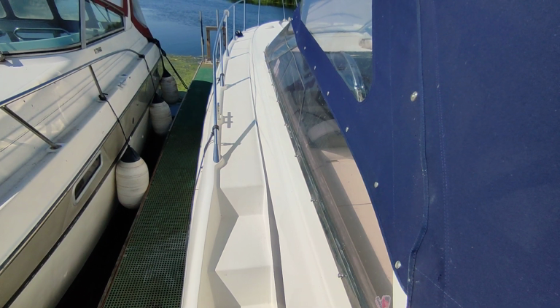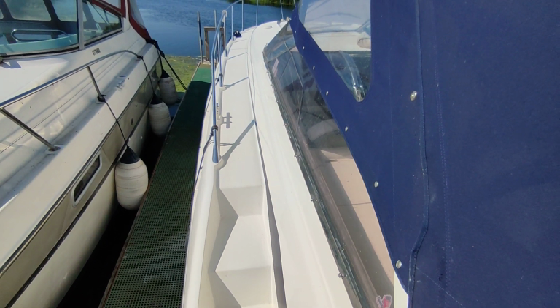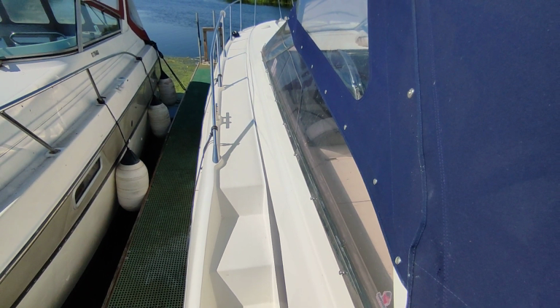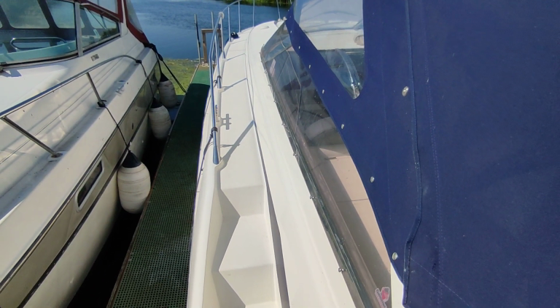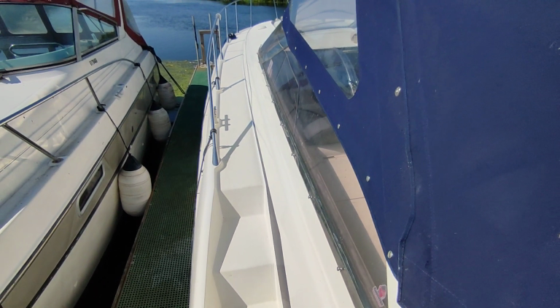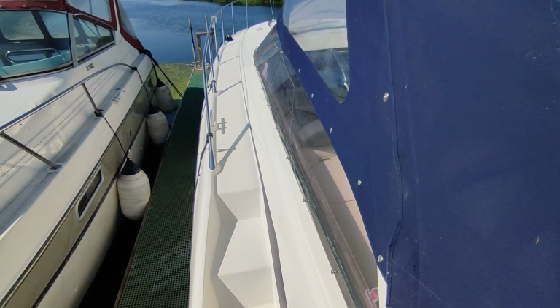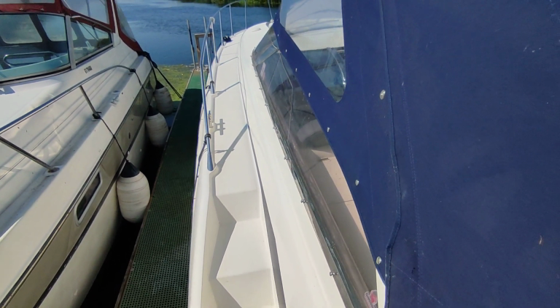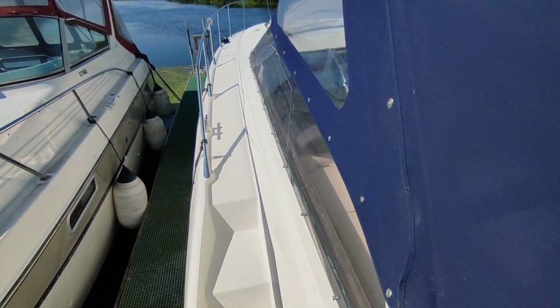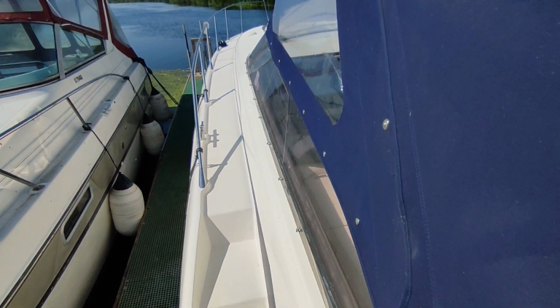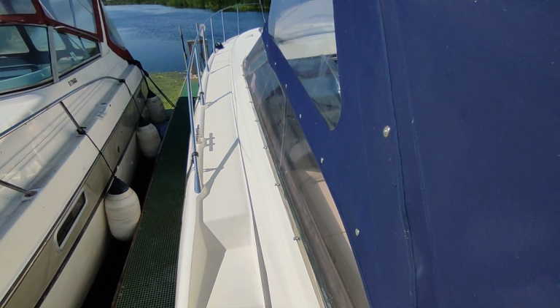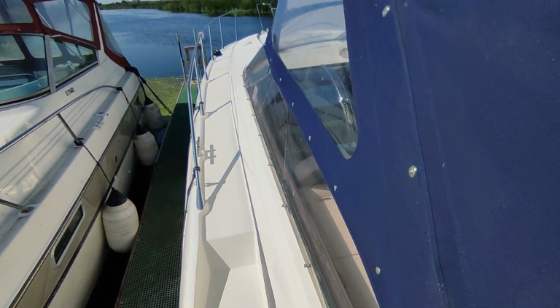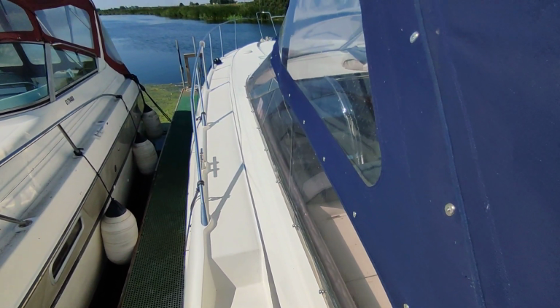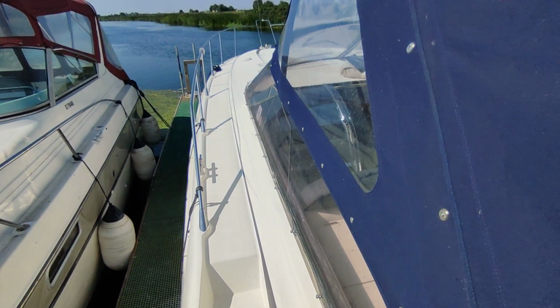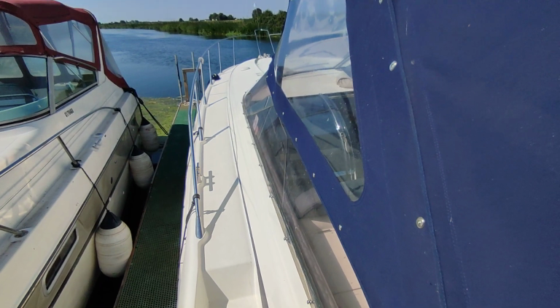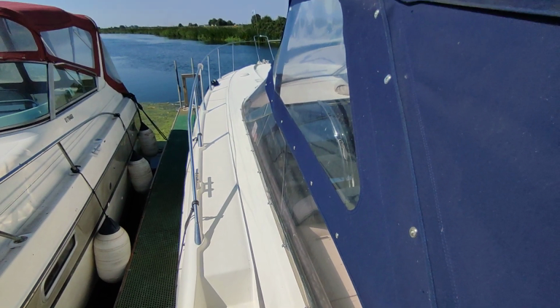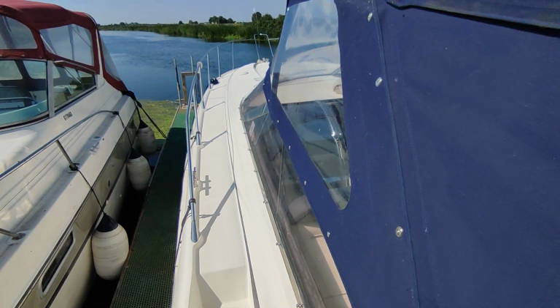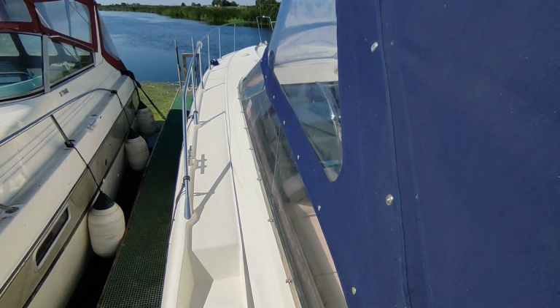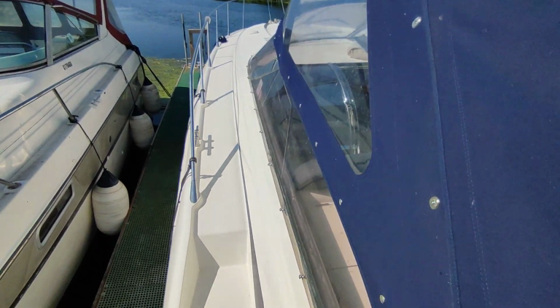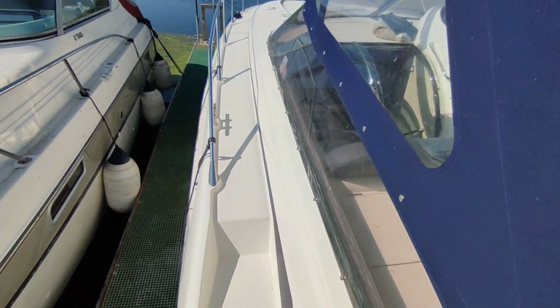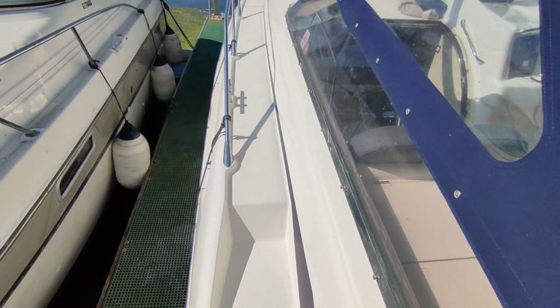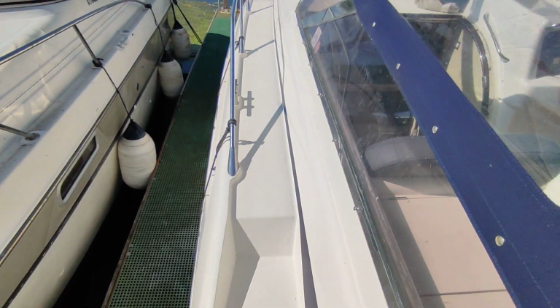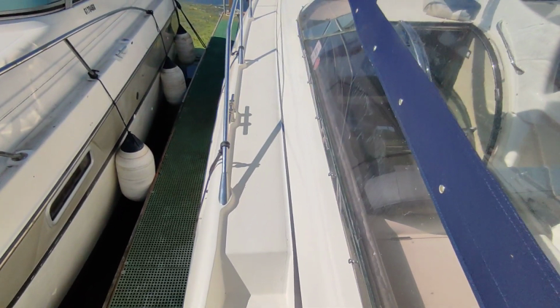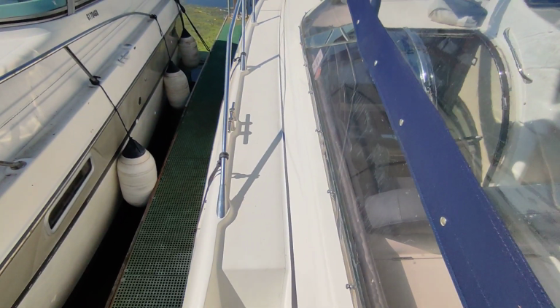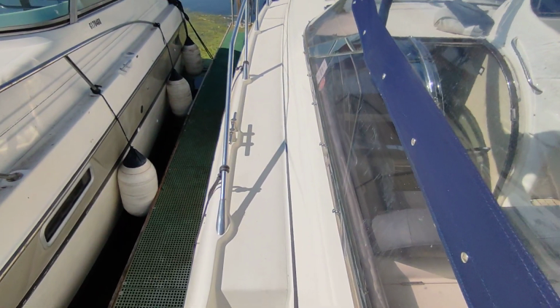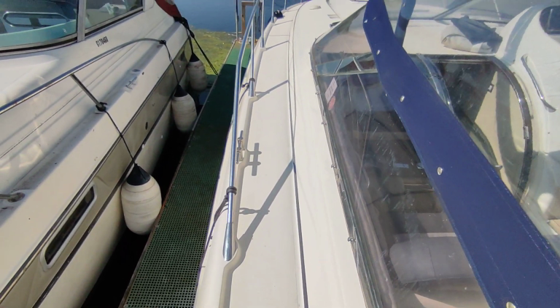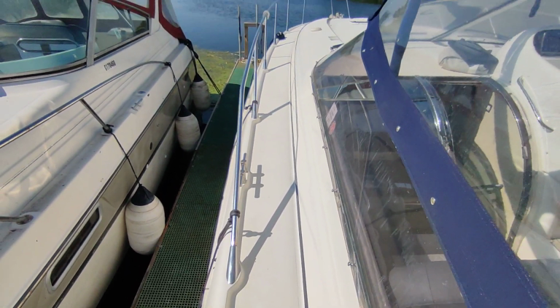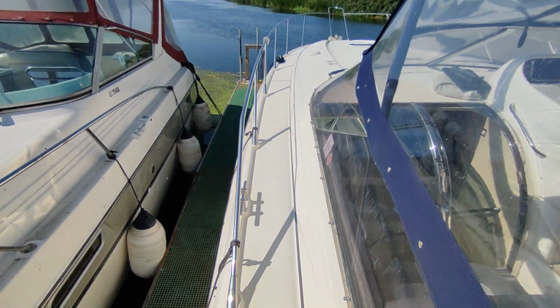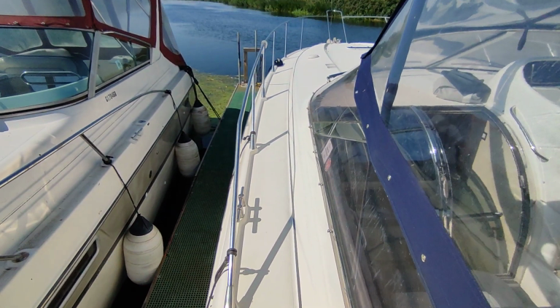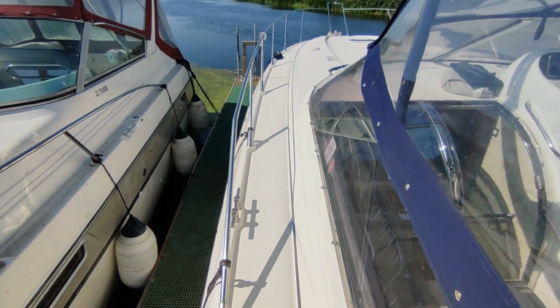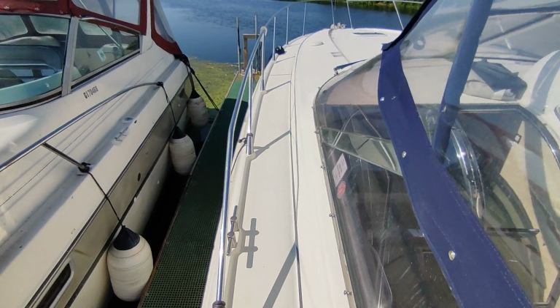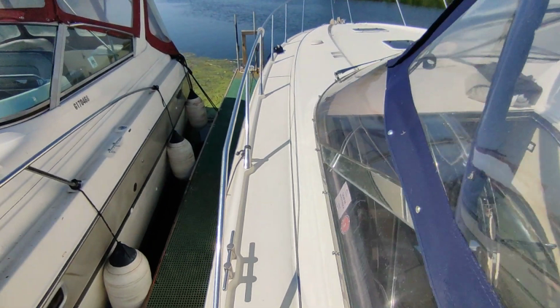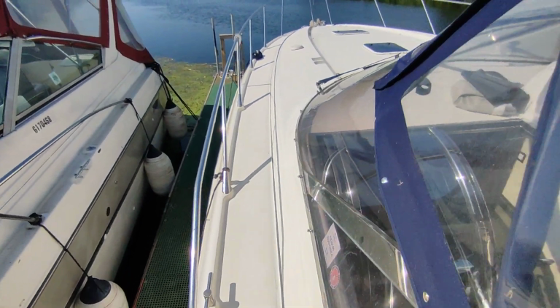Hi, this is Steve Beggs from Boatshed Norfolk with a quick deck walk around of the Sunseeker Mystique 42. Beautiful, wide, lovely safe decks on these boats — absolutely a pleasure to walk around.